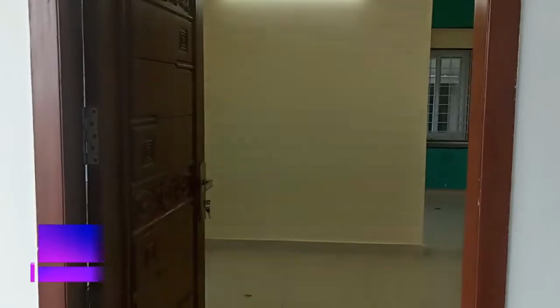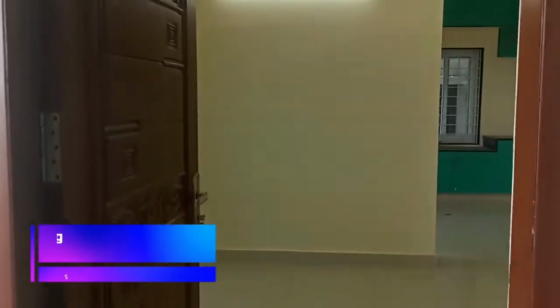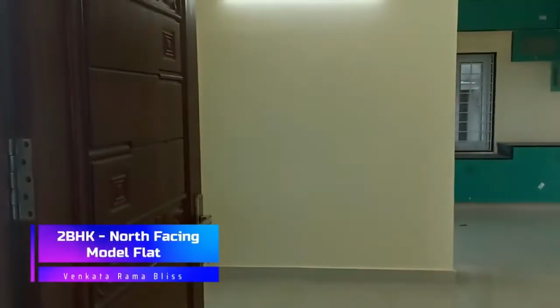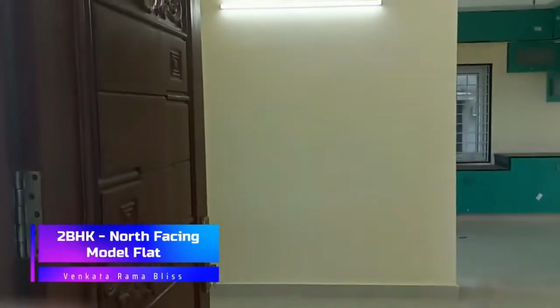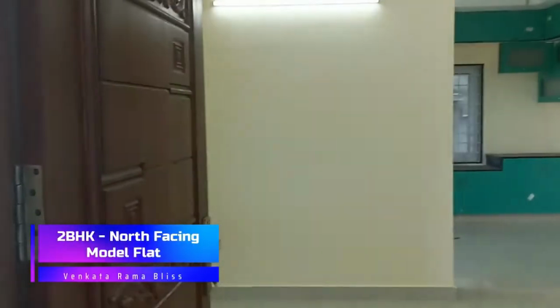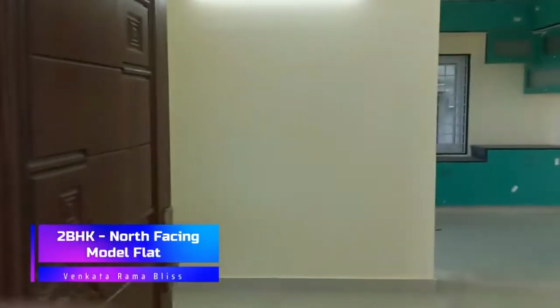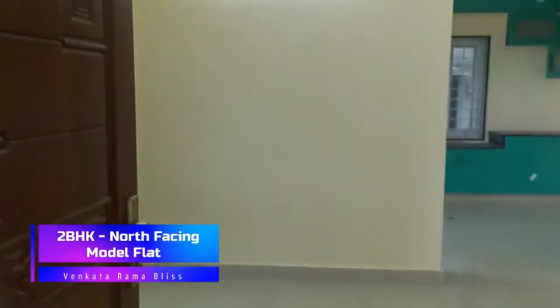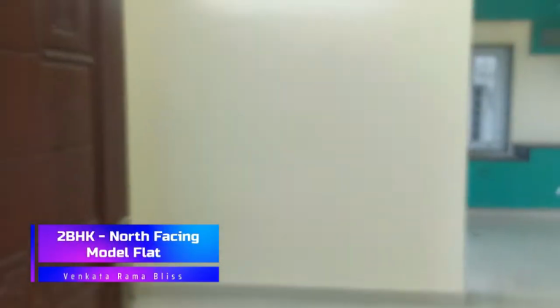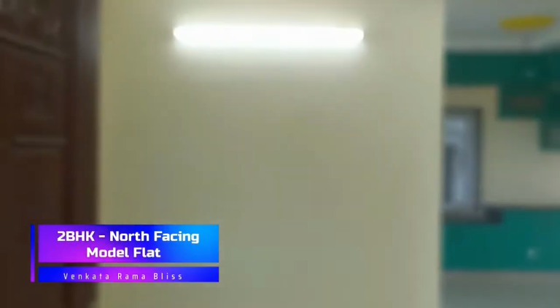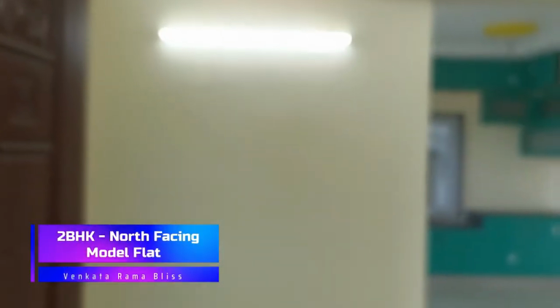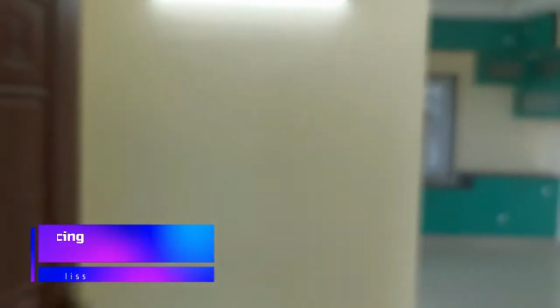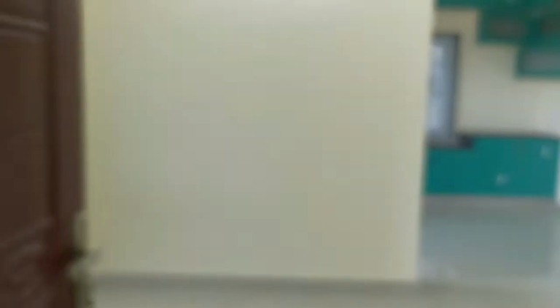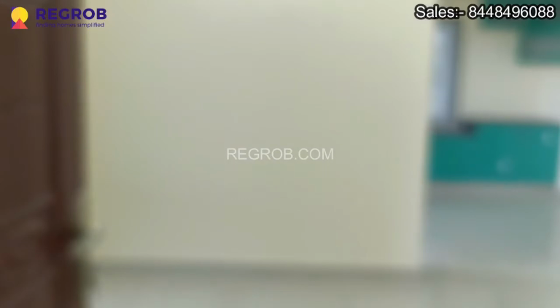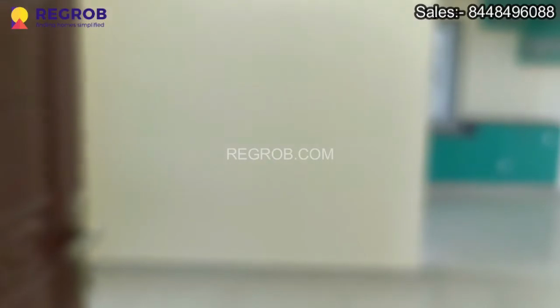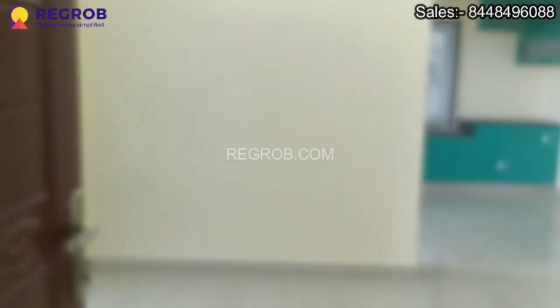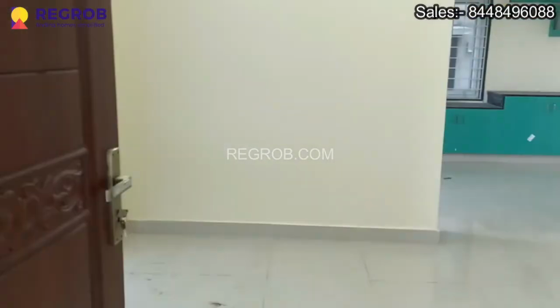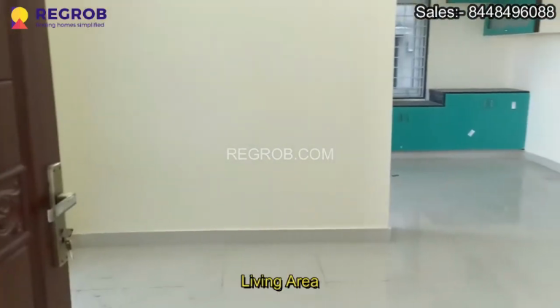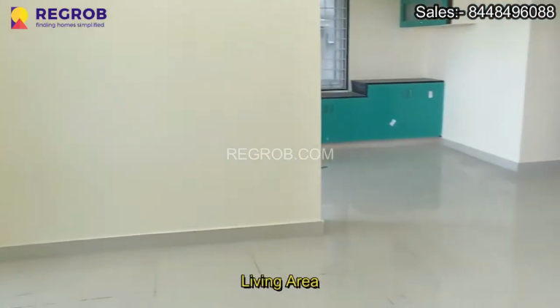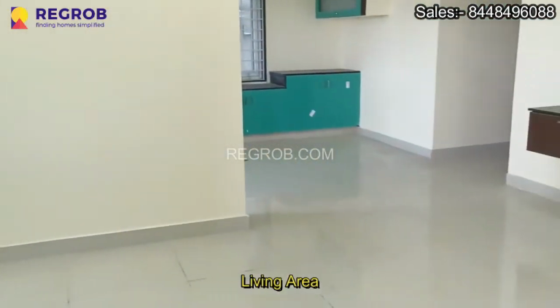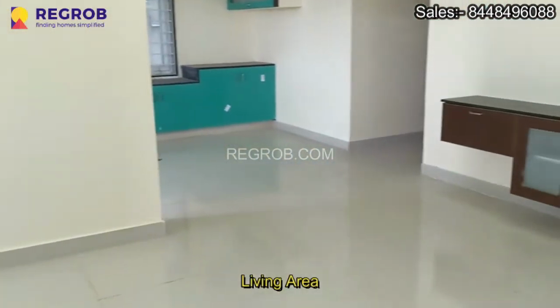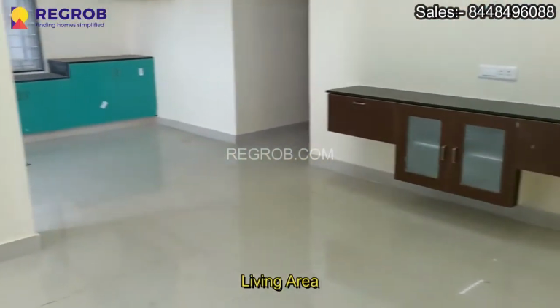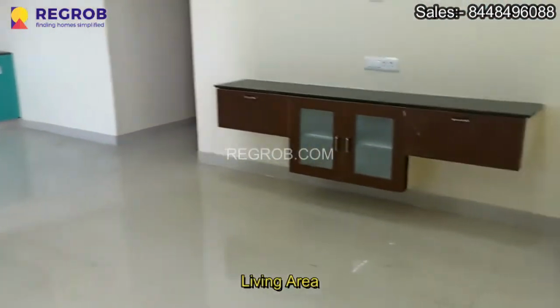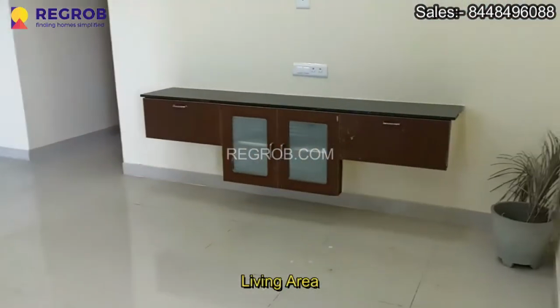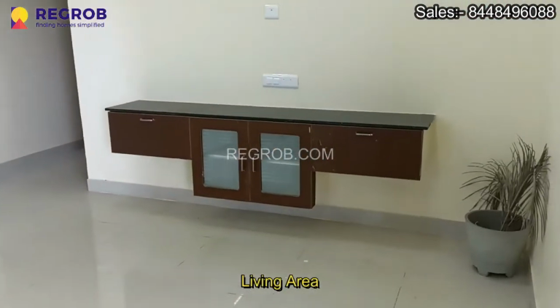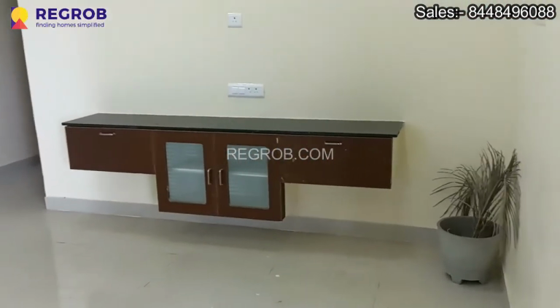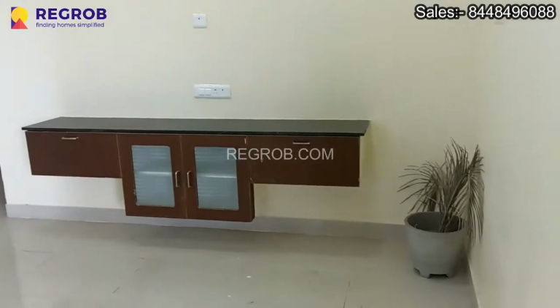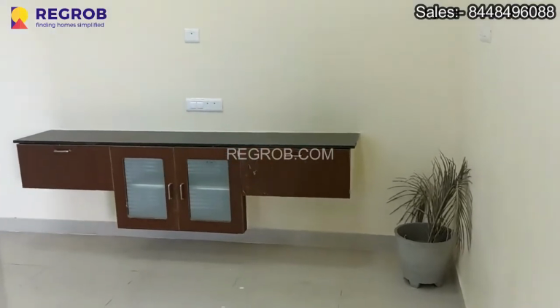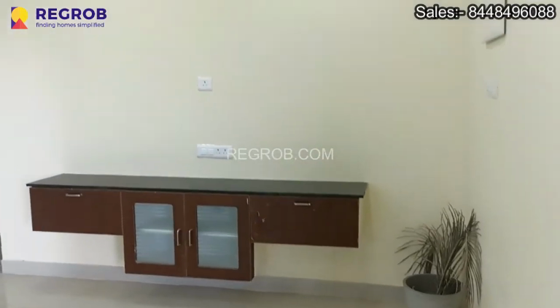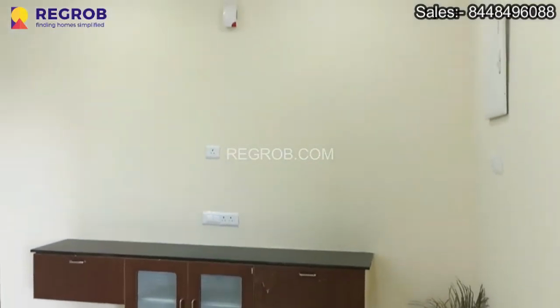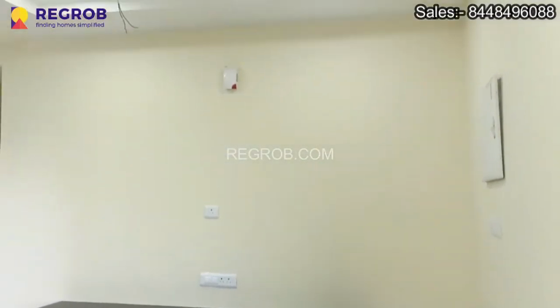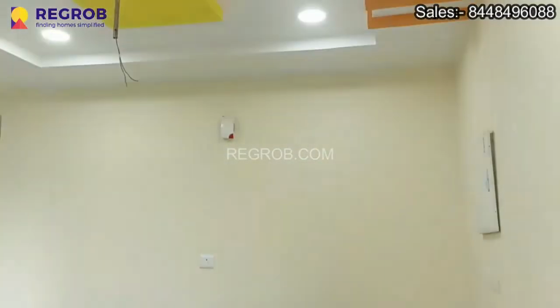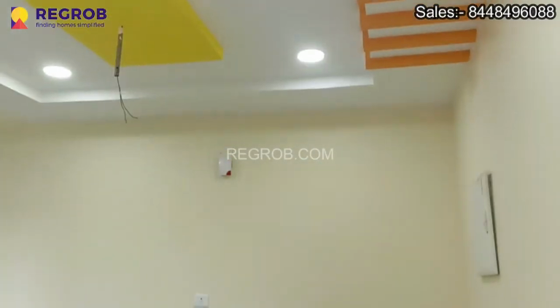Hi everyone, here in this video we are at a residential project named Venkata Rama Bless. We are now taking you into a 2 BHK north-facing model flat to give you the interior view.